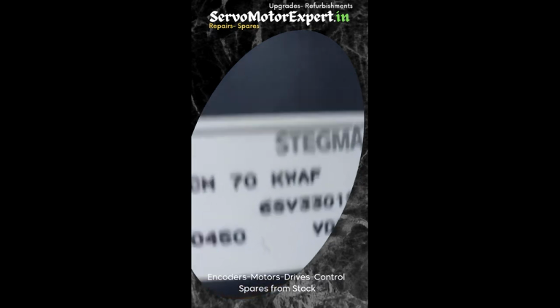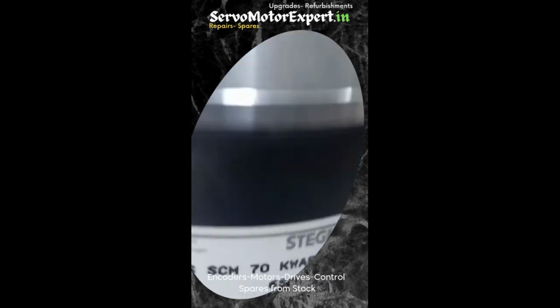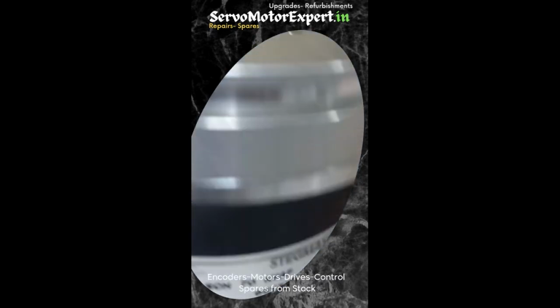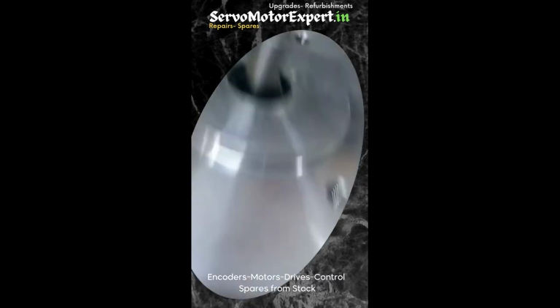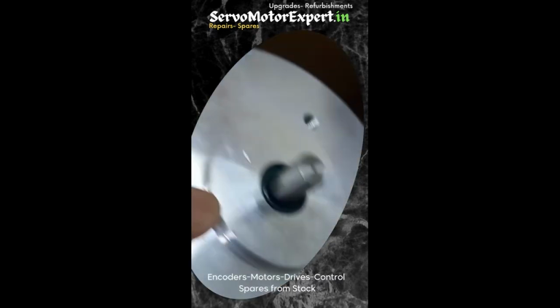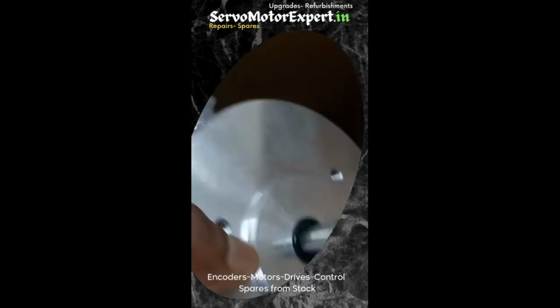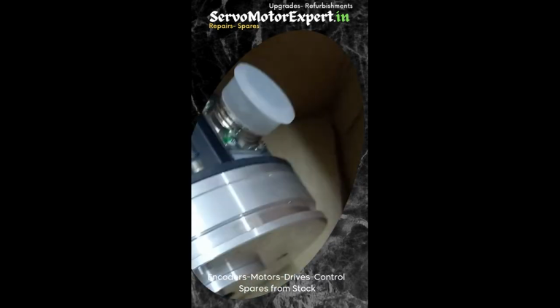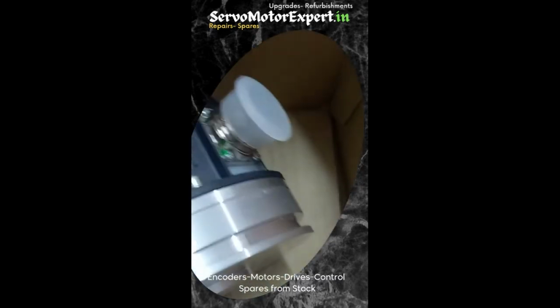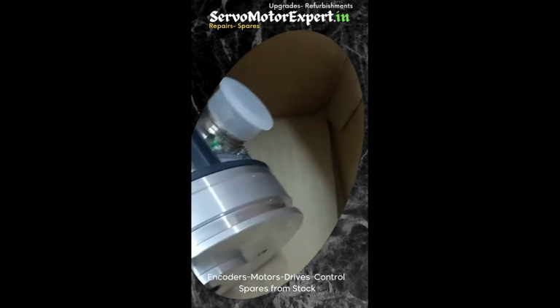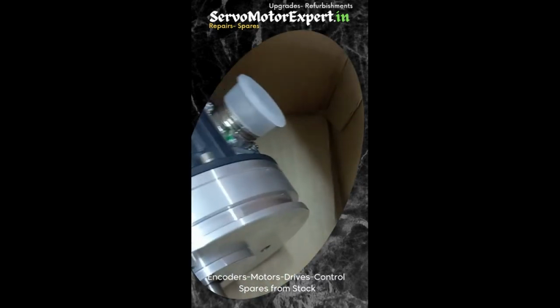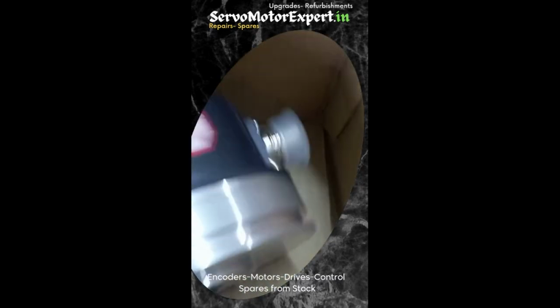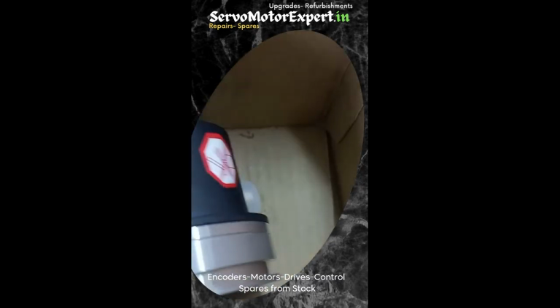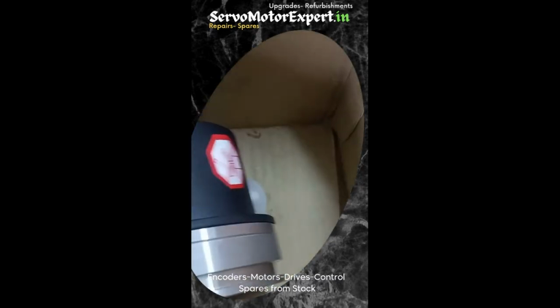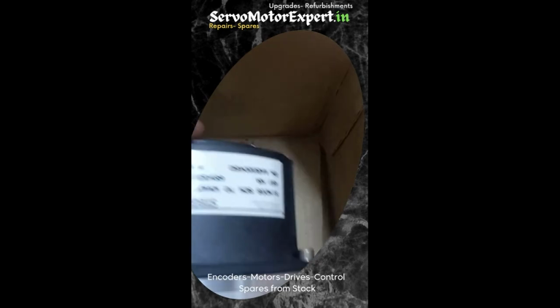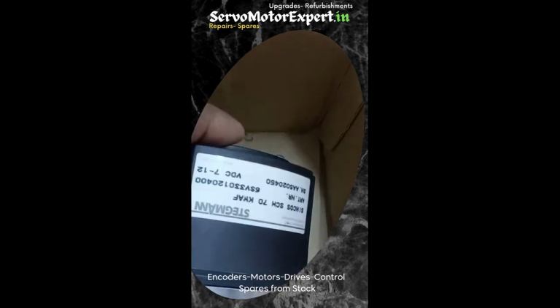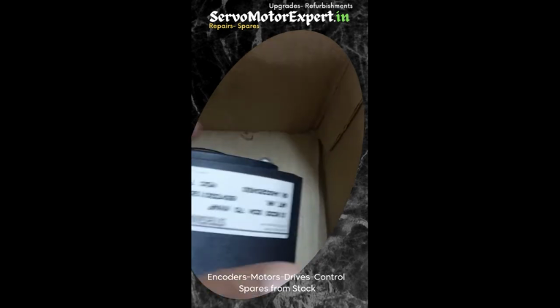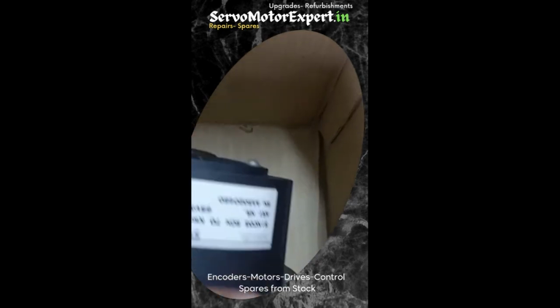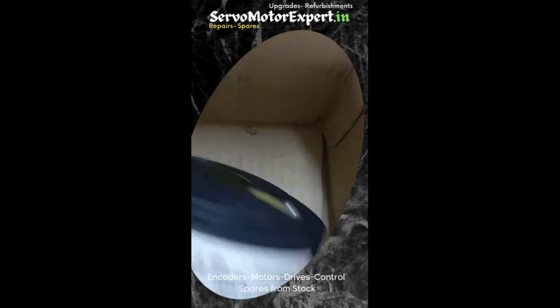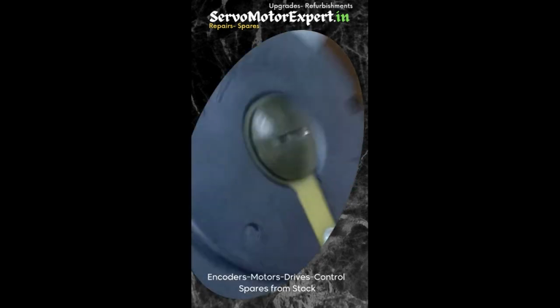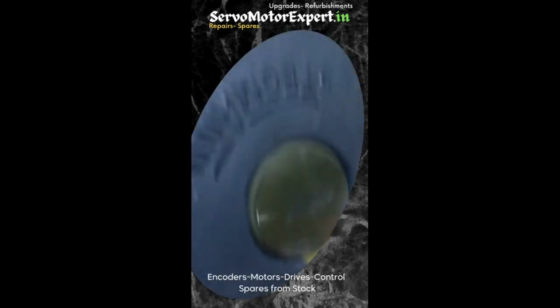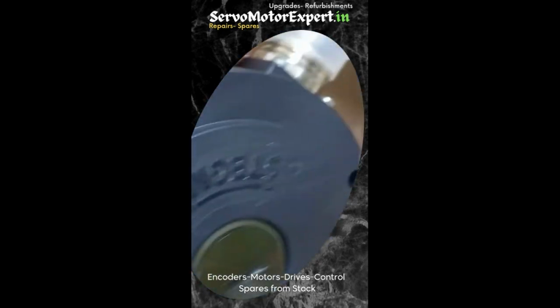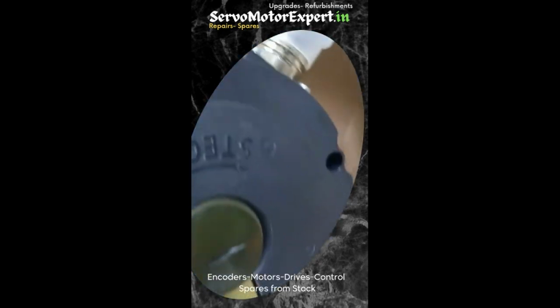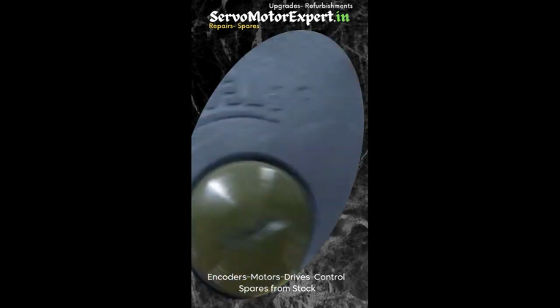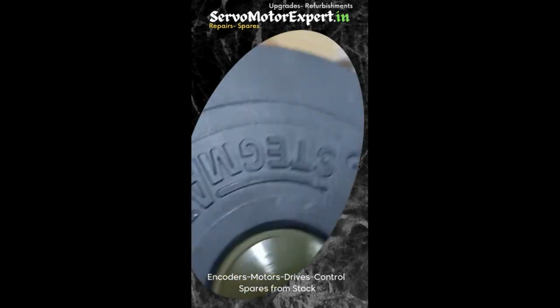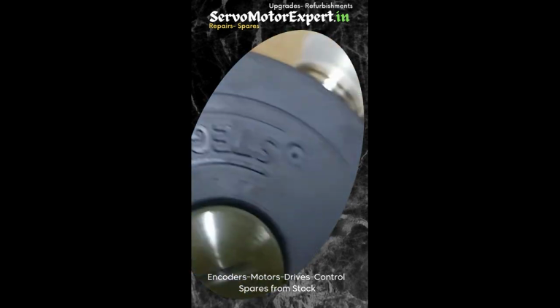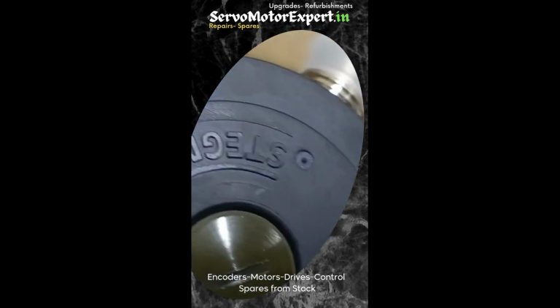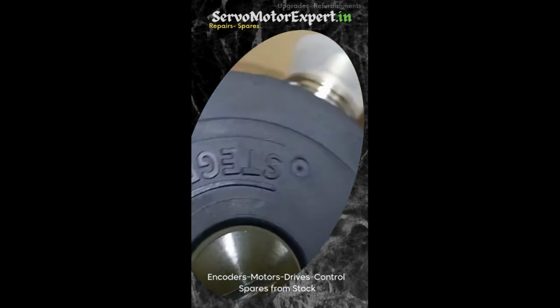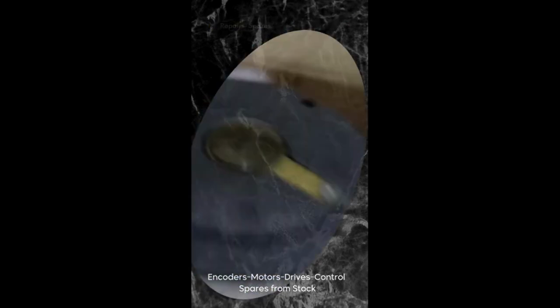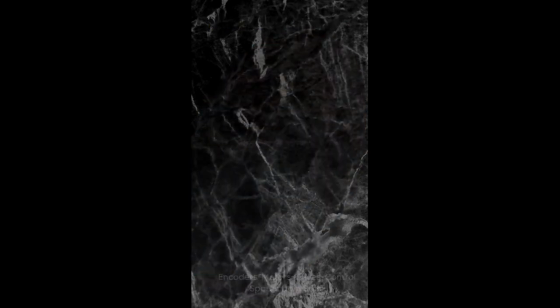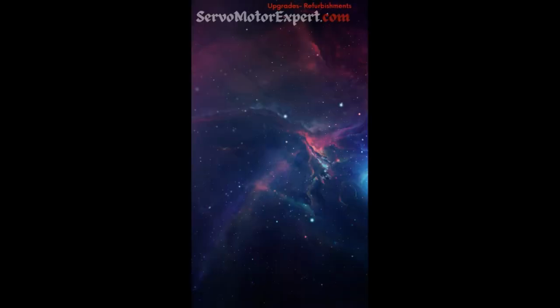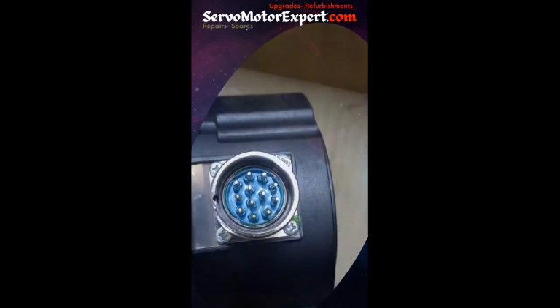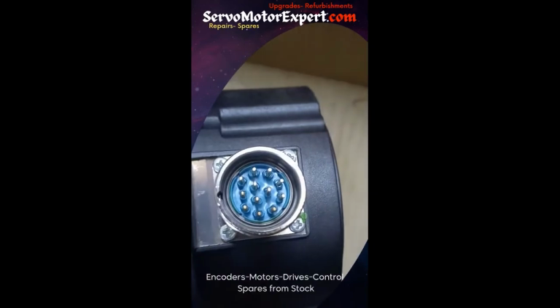We have several other encoders in store, new and used. We also have the SCM60, SCM50, and also in single turn versions.